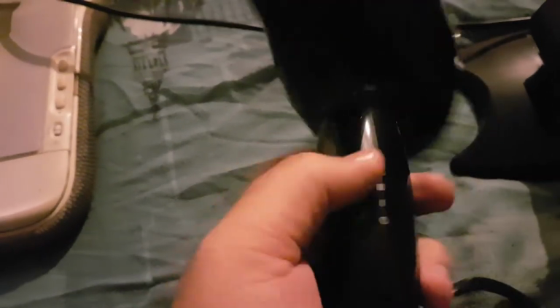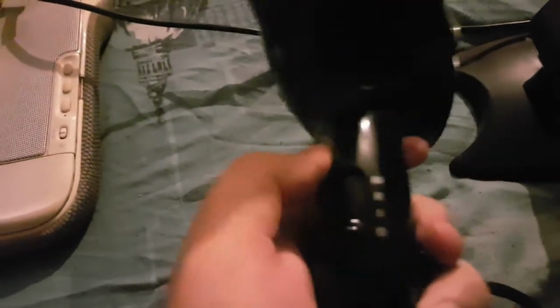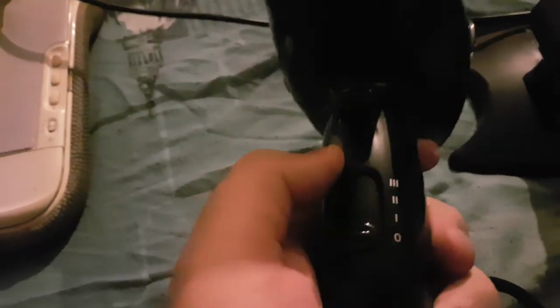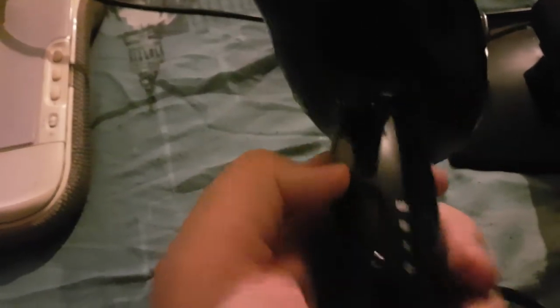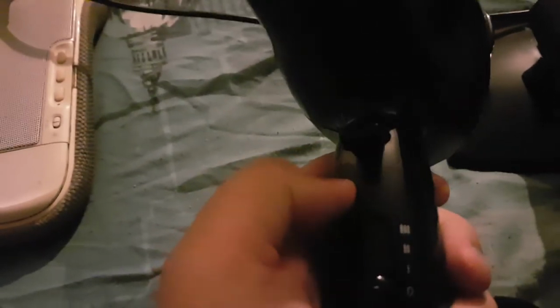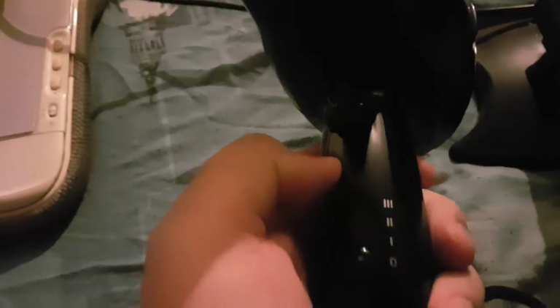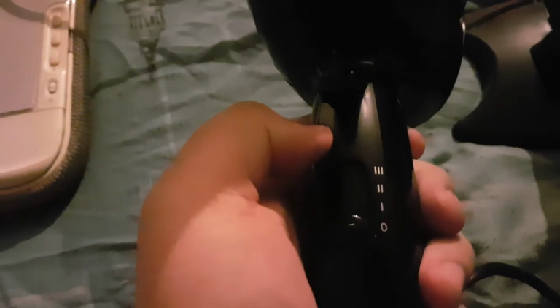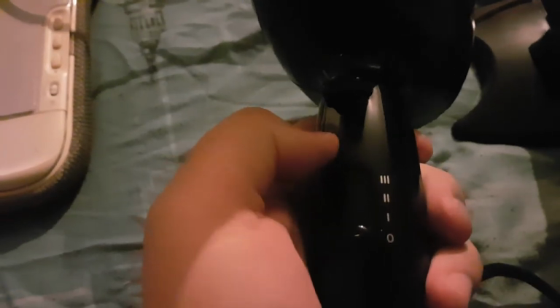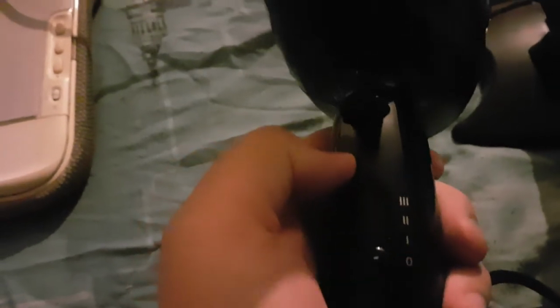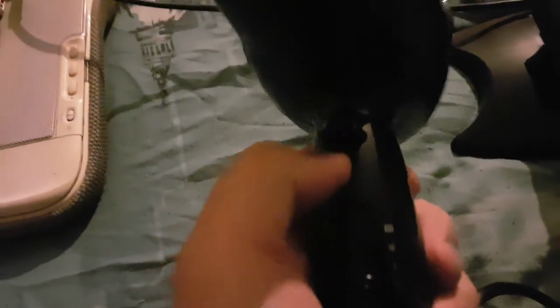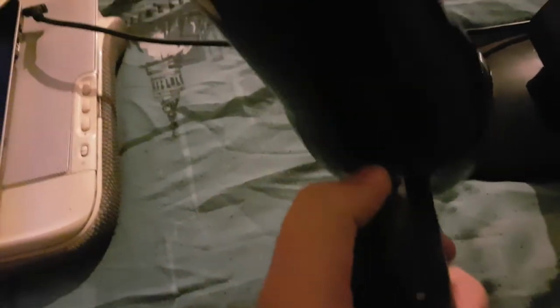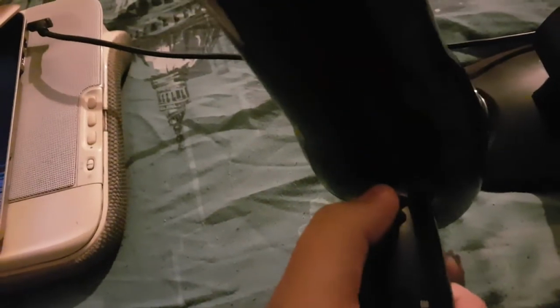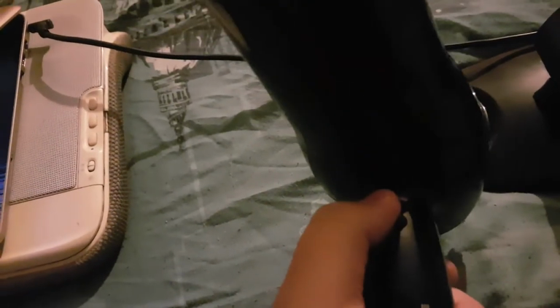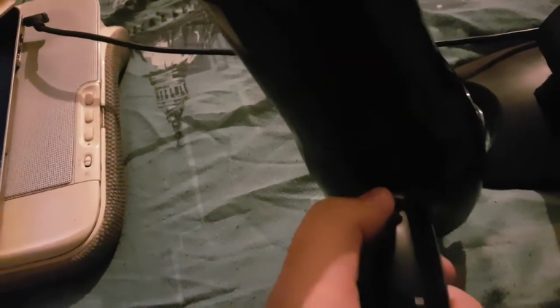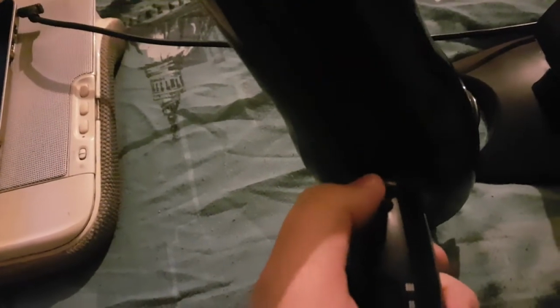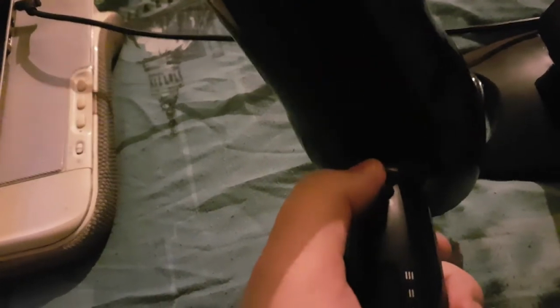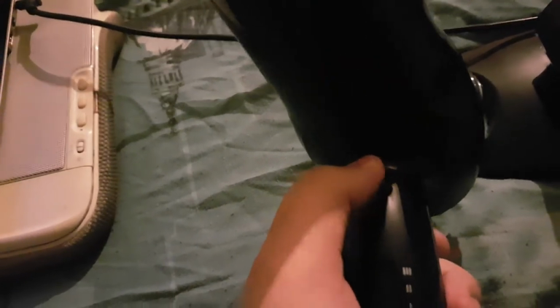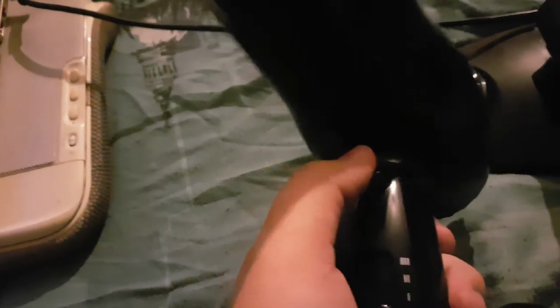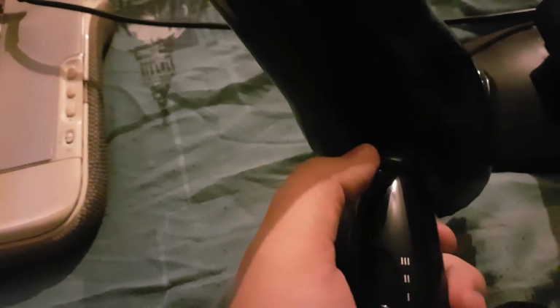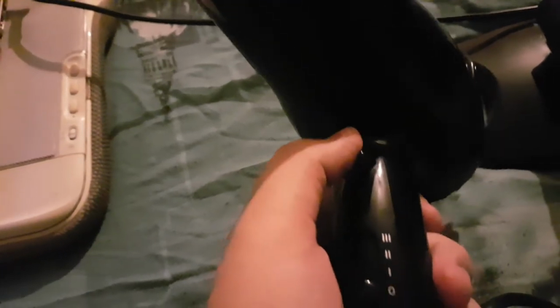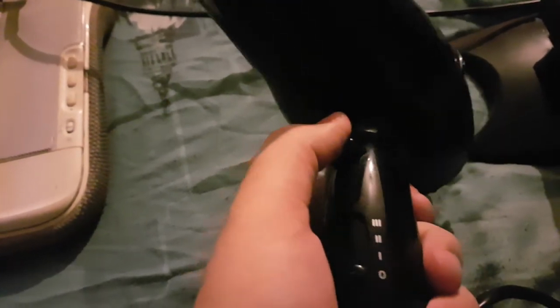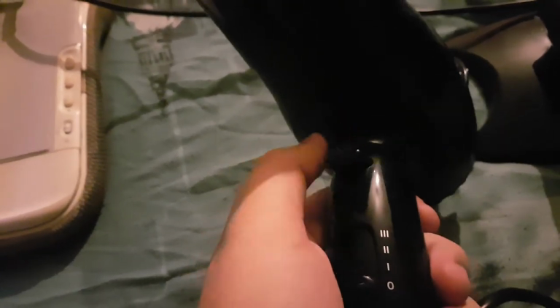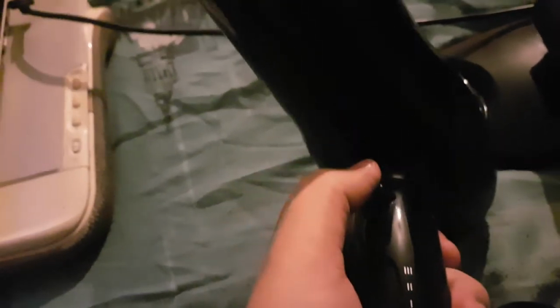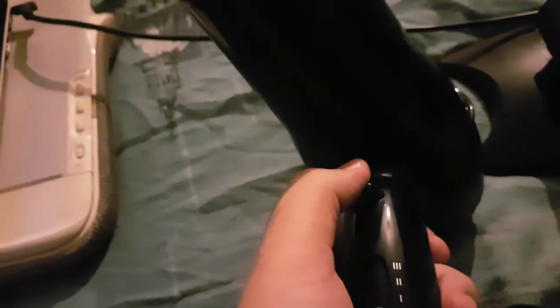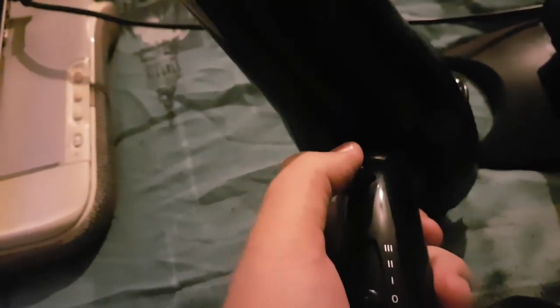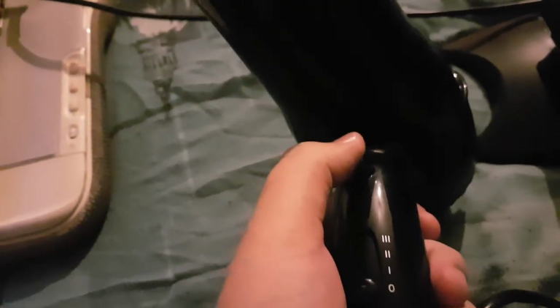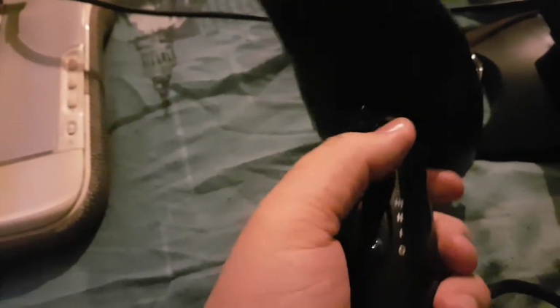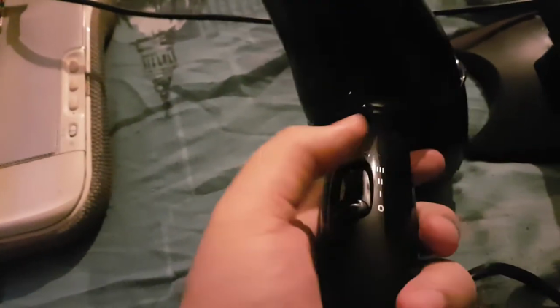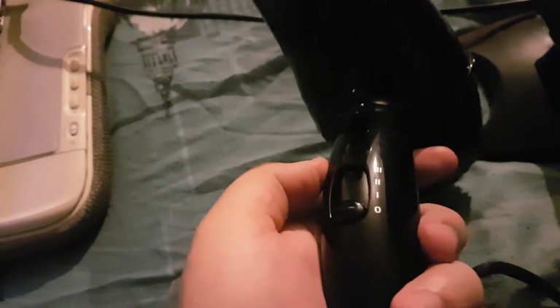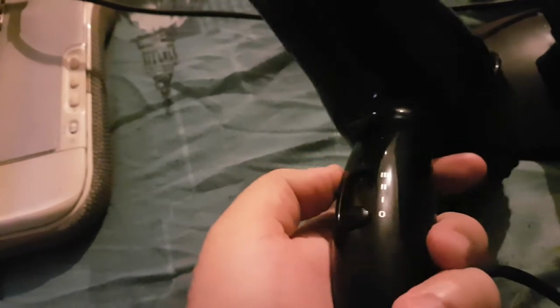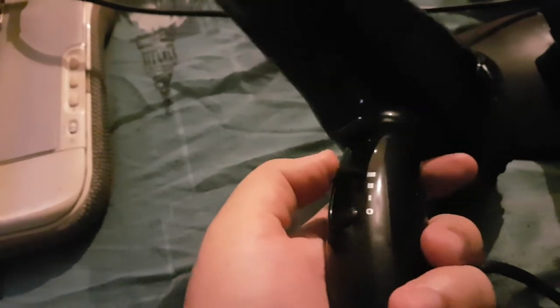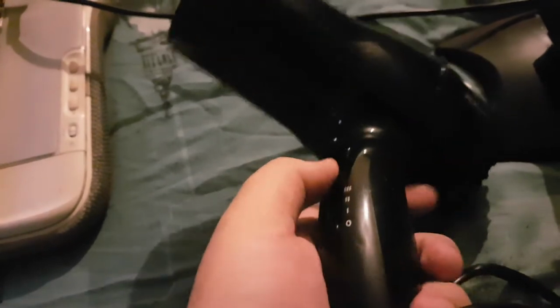There are three settings on the hair dryer, and there's a button here which has a cooling system. When you press the button, it does make the fans slightly louder. I'll be showing all this for you in the video.